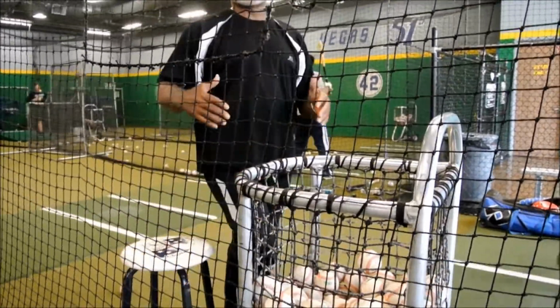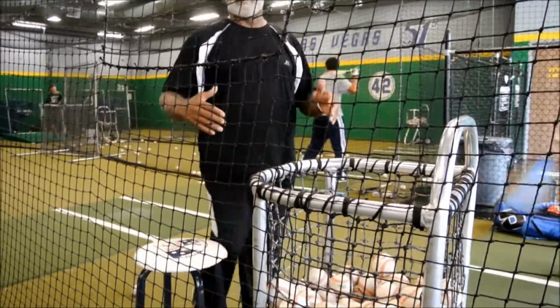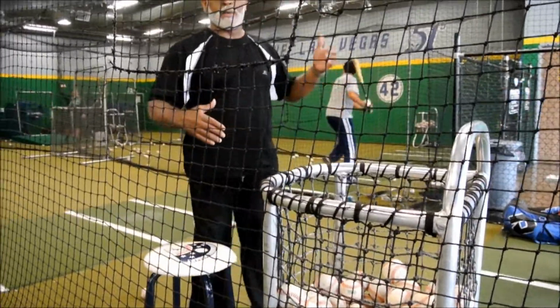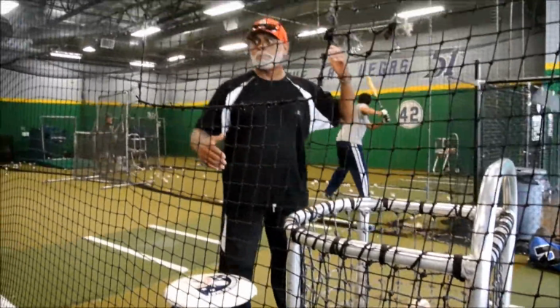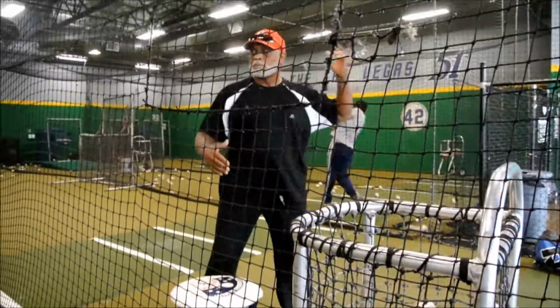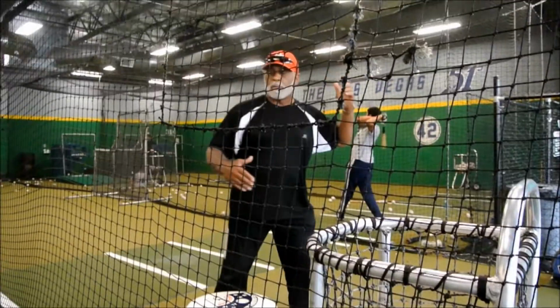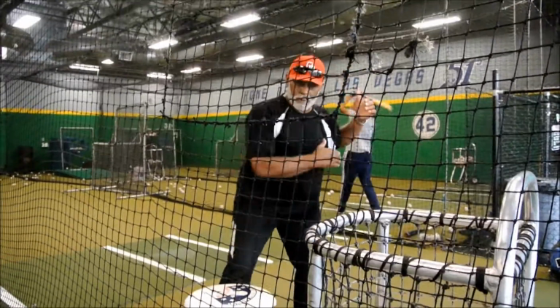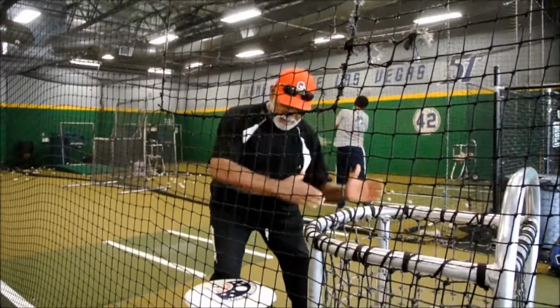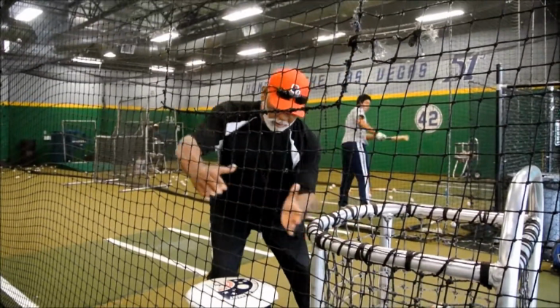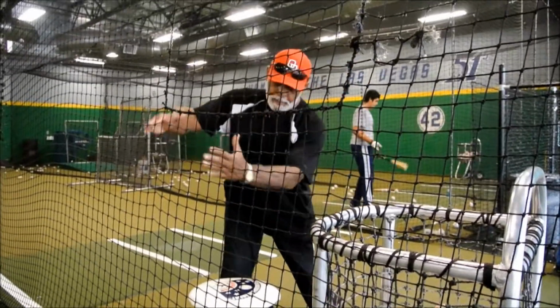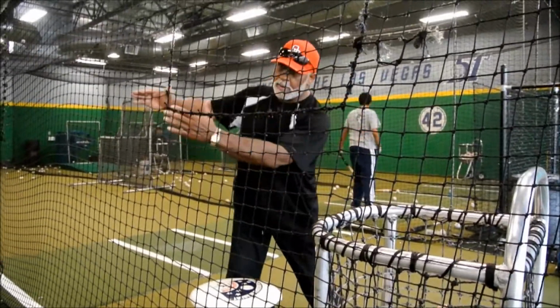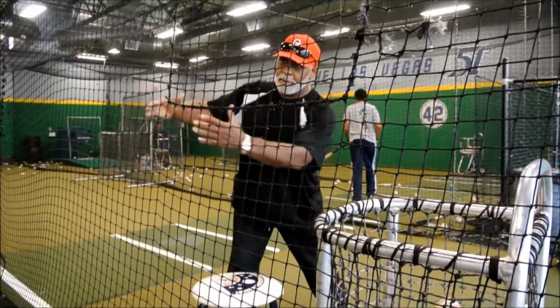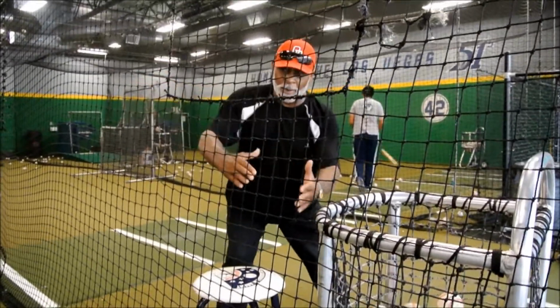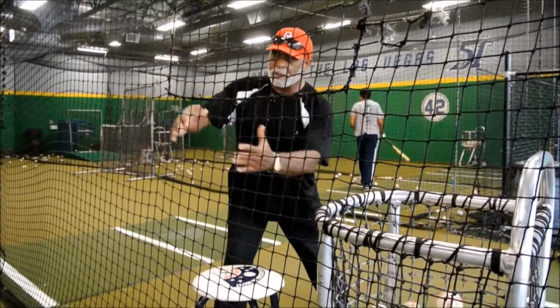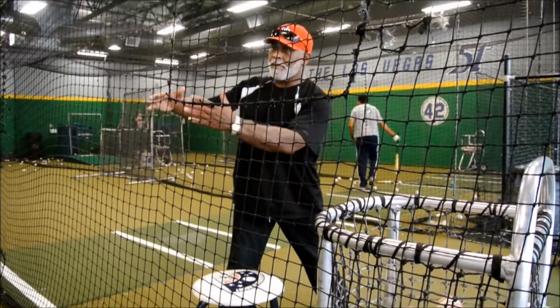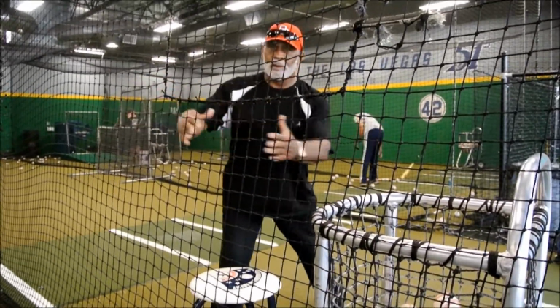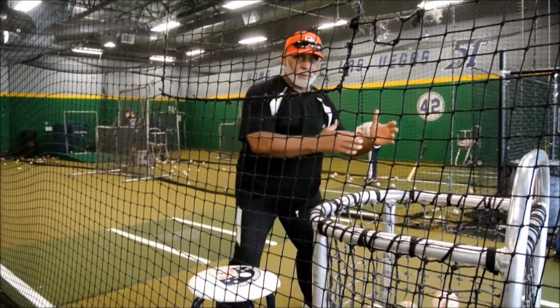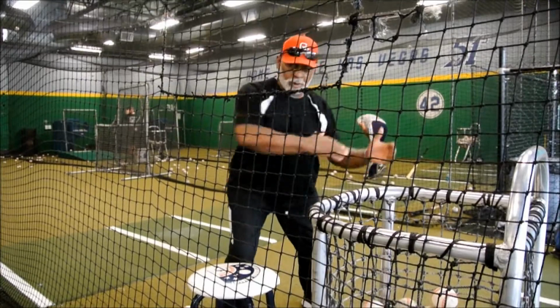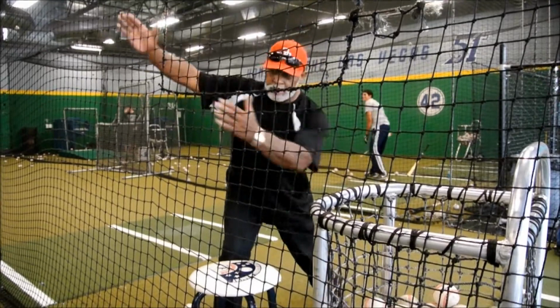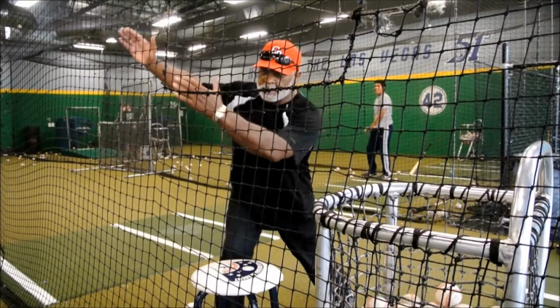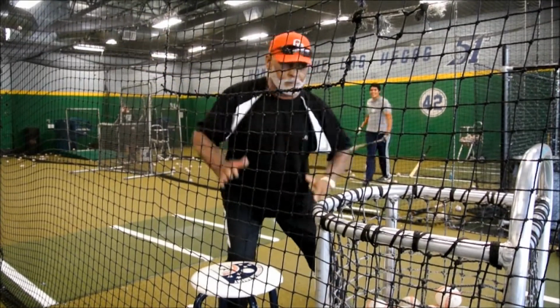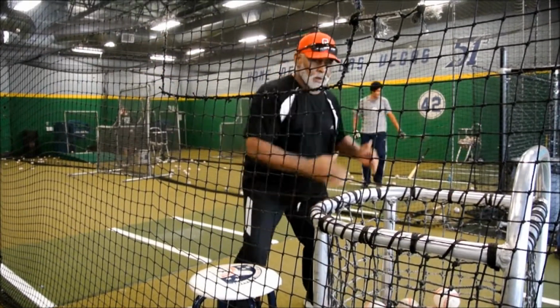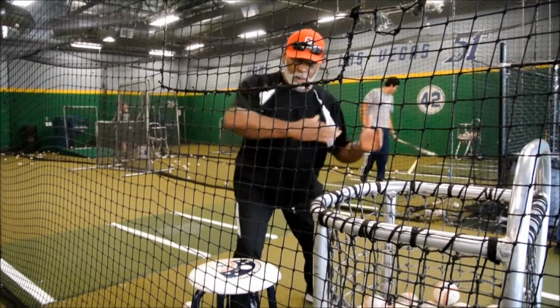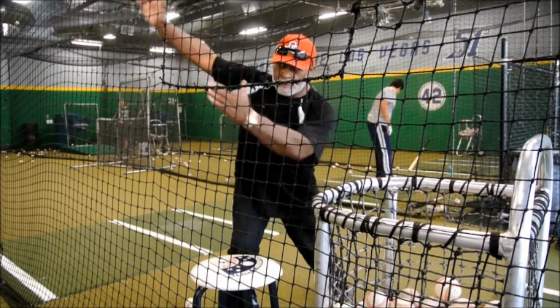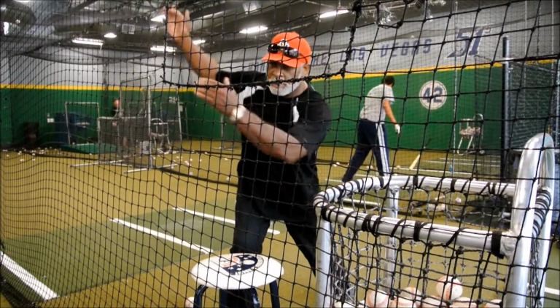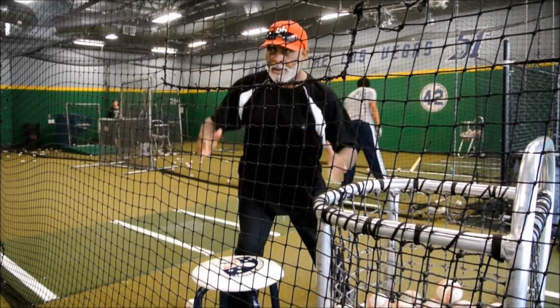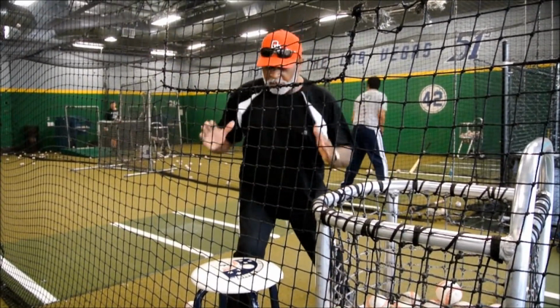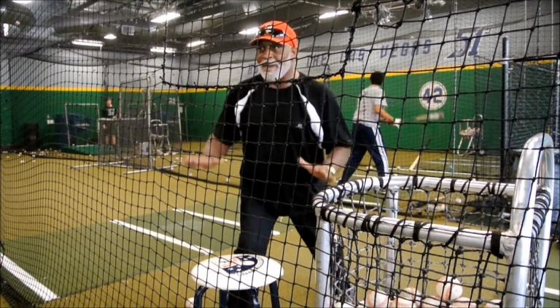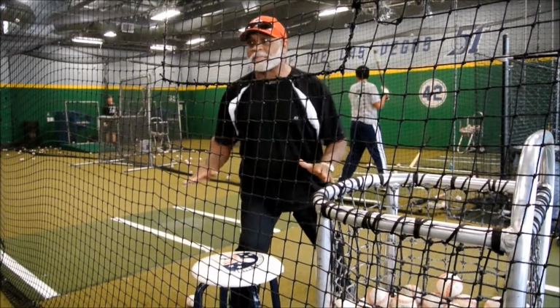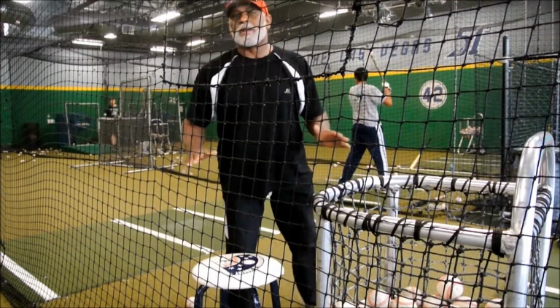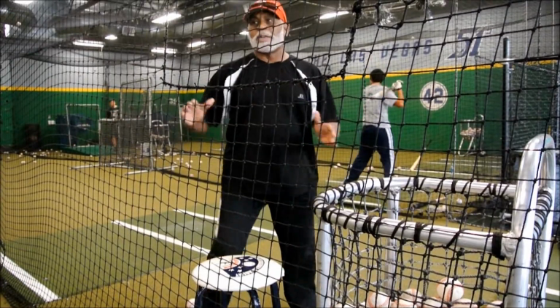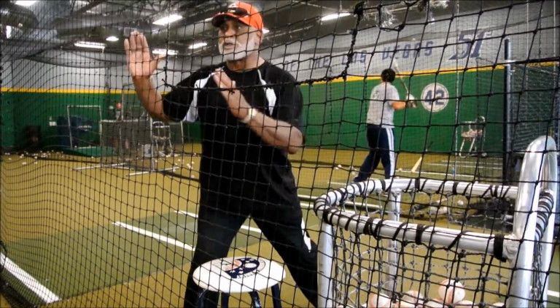So if I'm hitting, I get right here. See, my body's coming up, then I'm going down with the hips. Down with the hips — all I got here. And that keeps me more balanced. That's why I did the slow check.